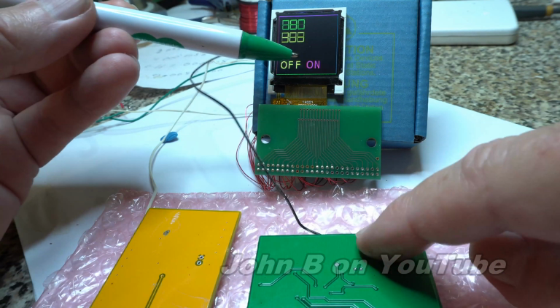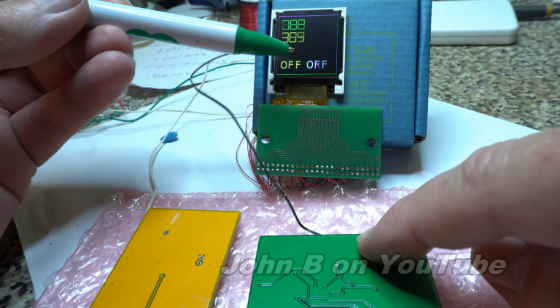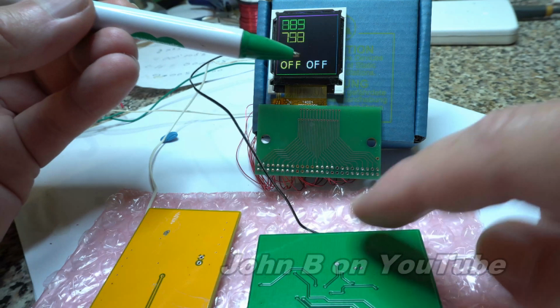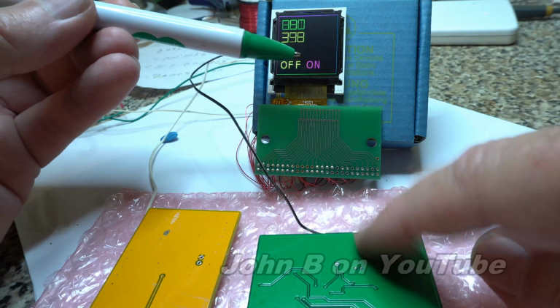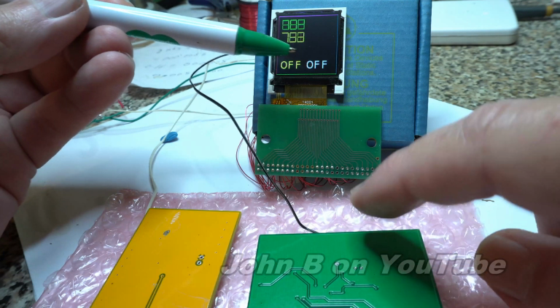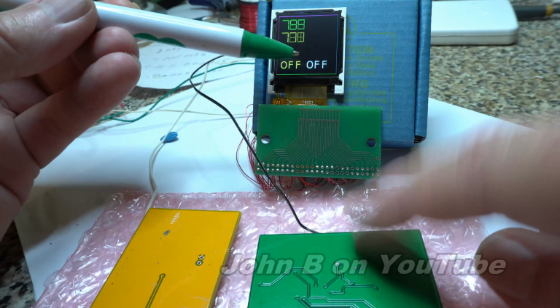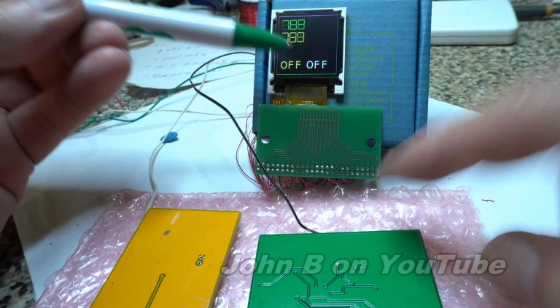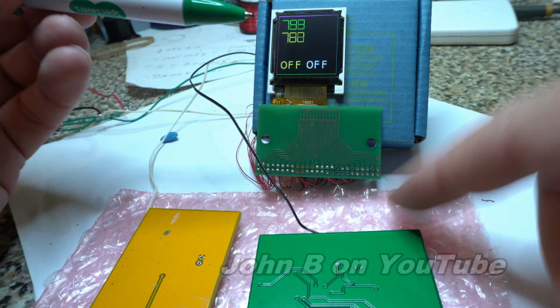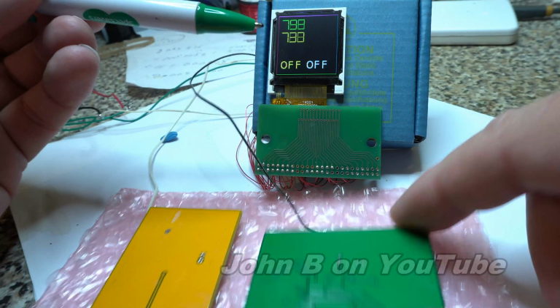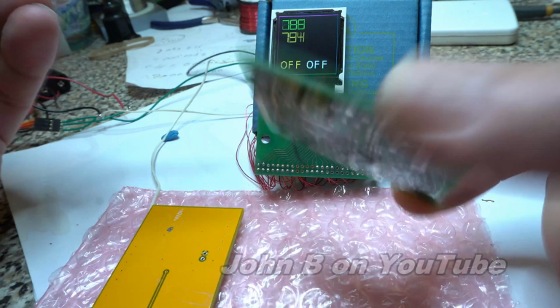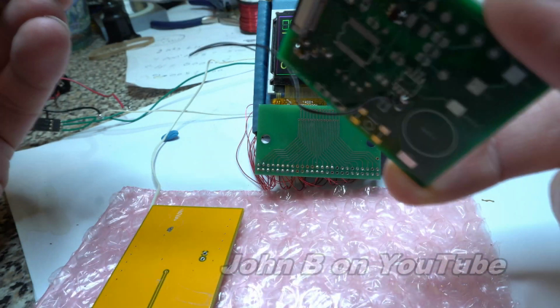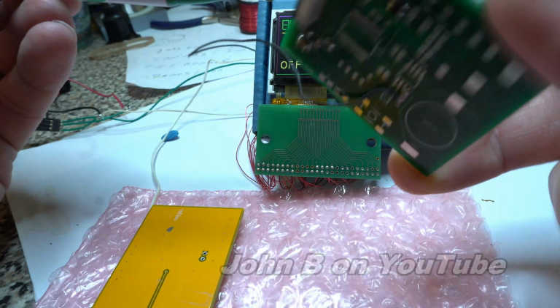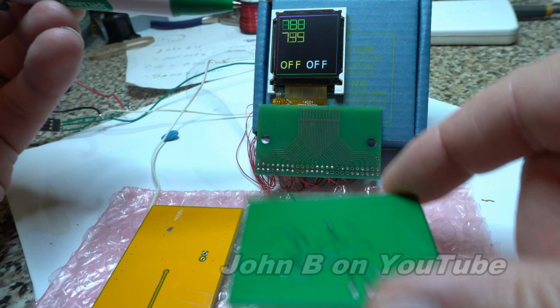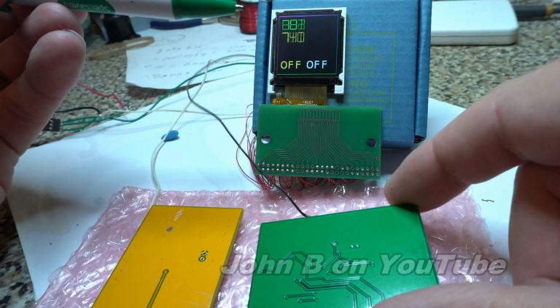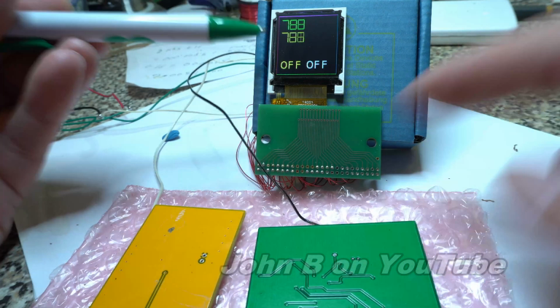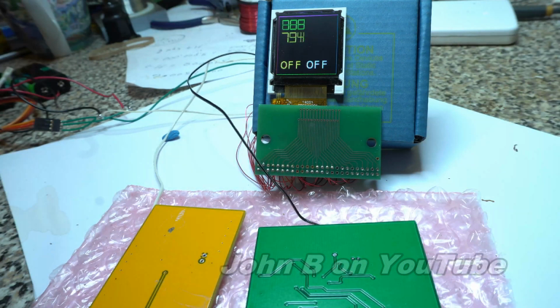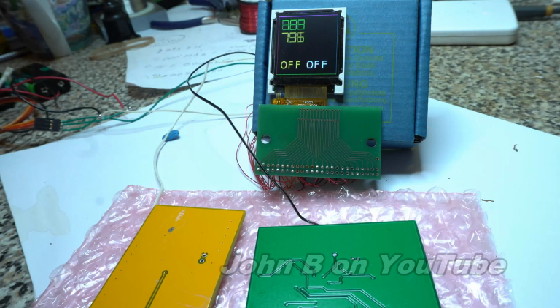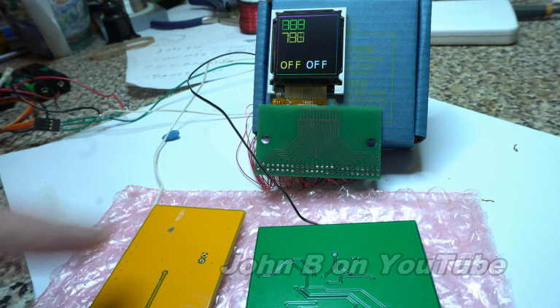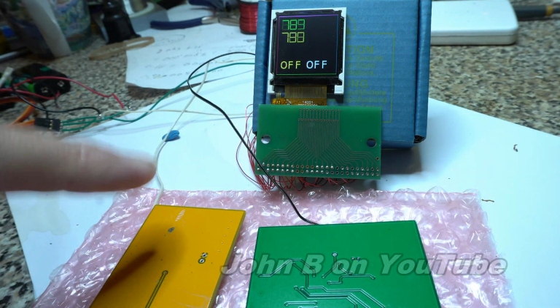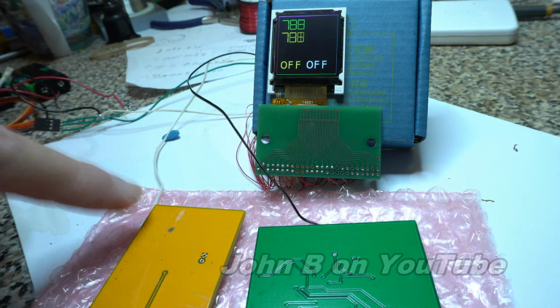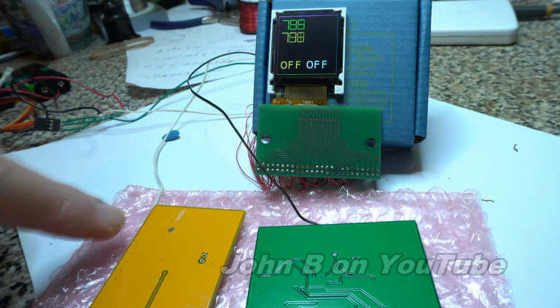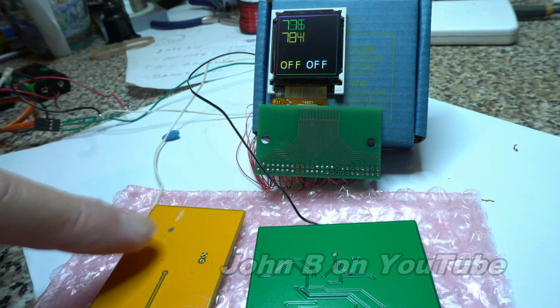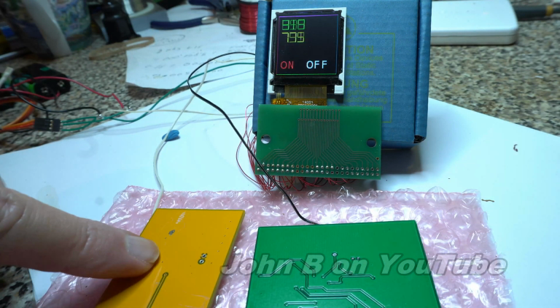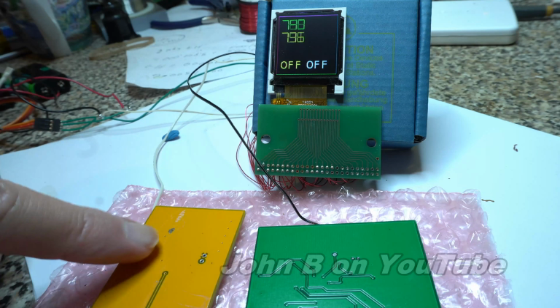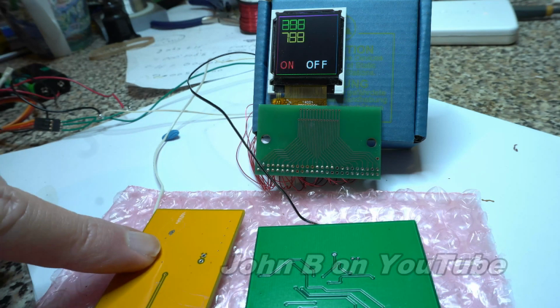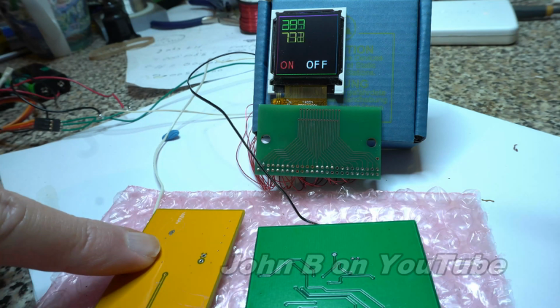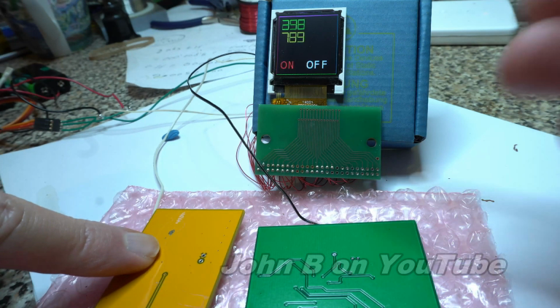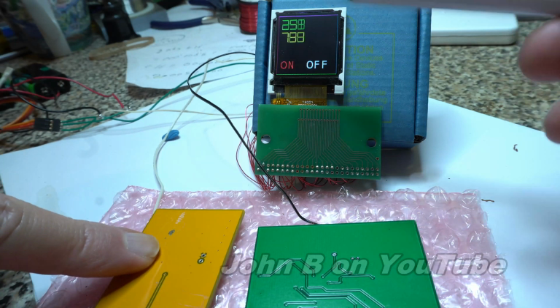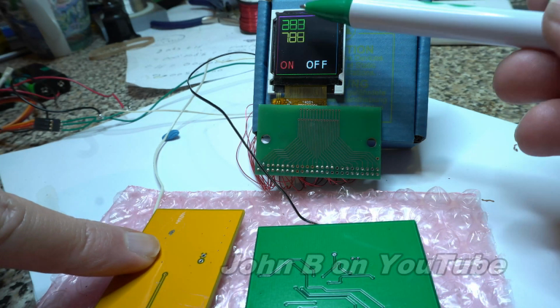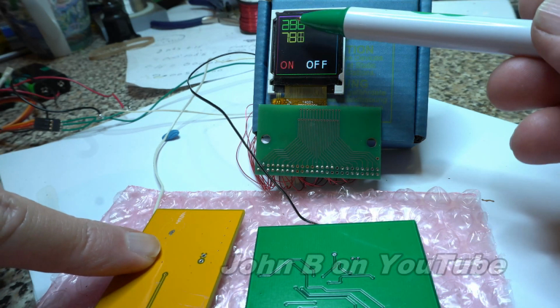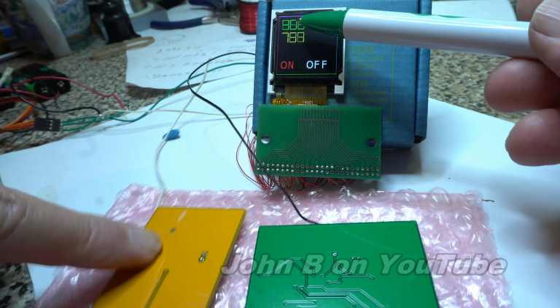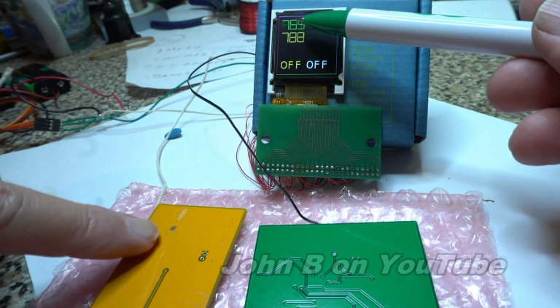So a switch, without a switch — fantastic. And one wire, nothing else. And if I touch this other one, you can see this top number coming down to three.